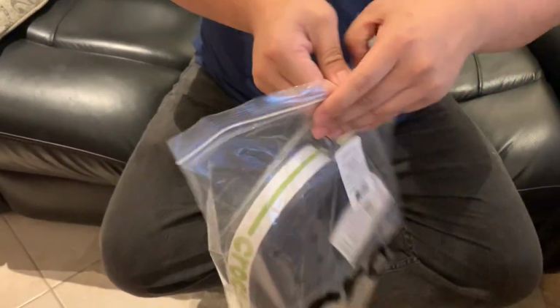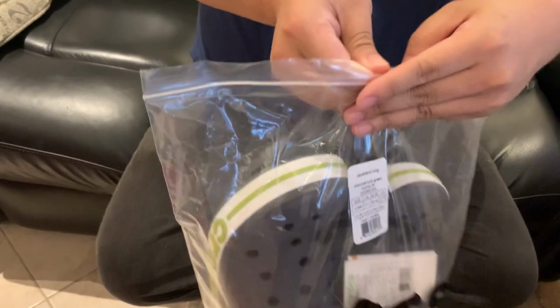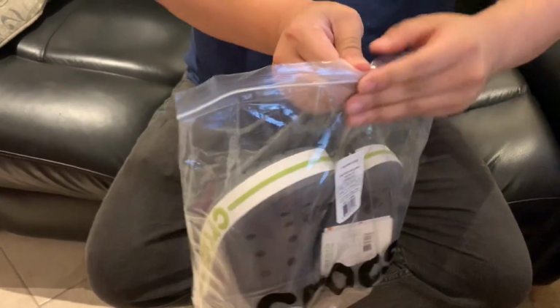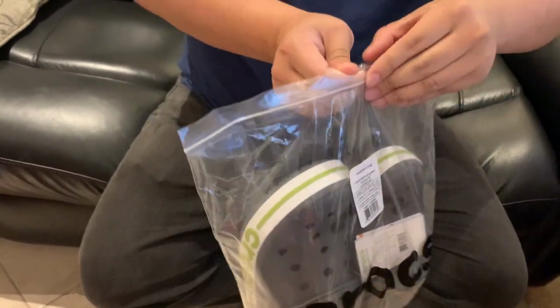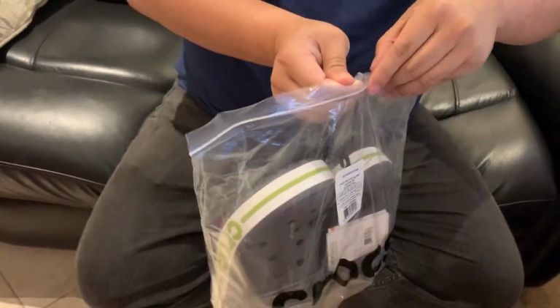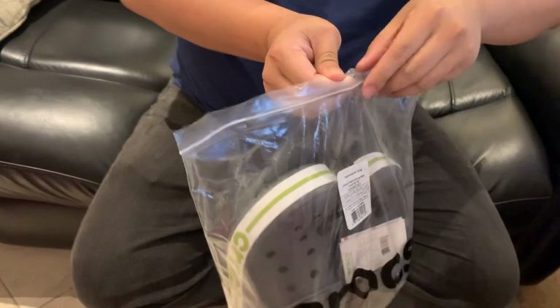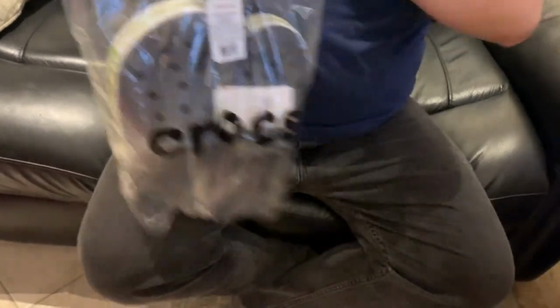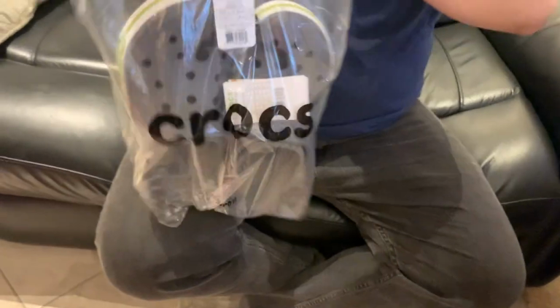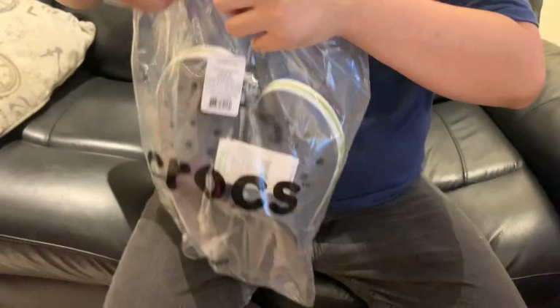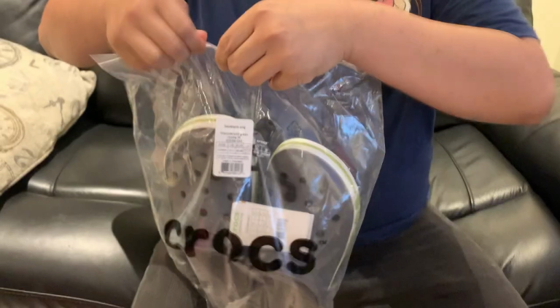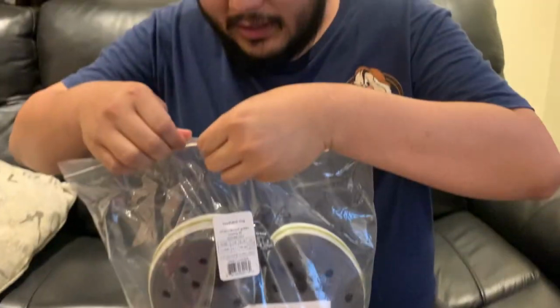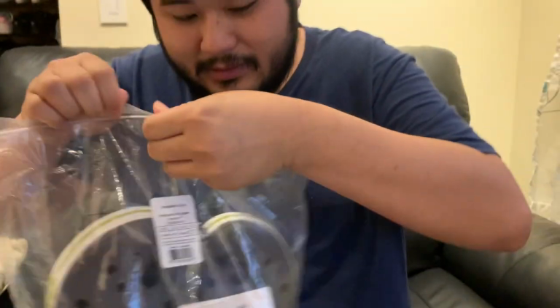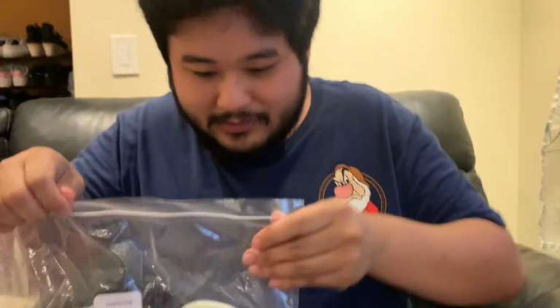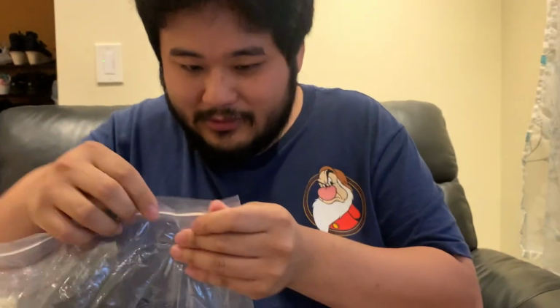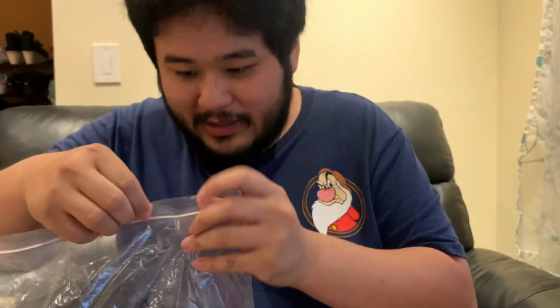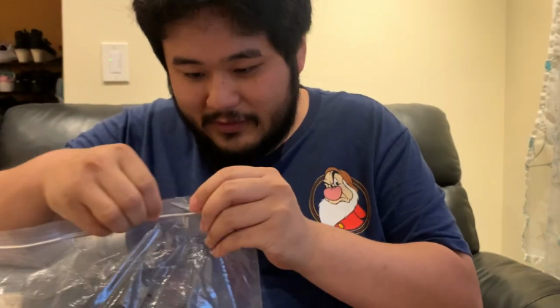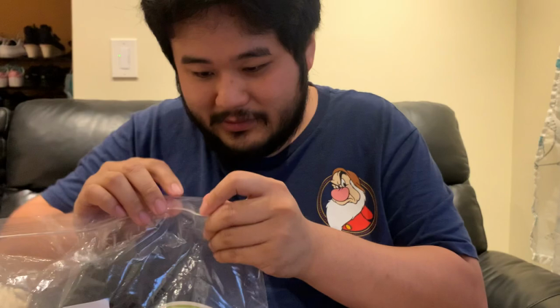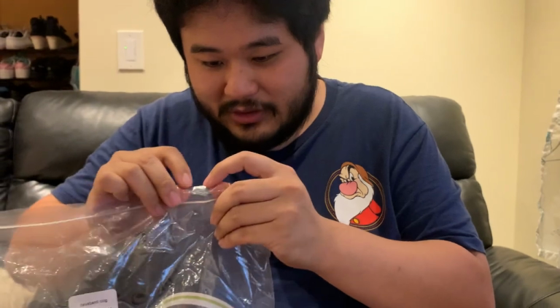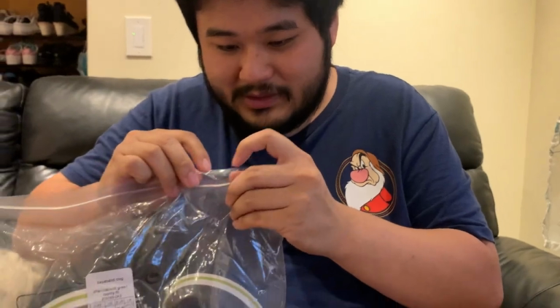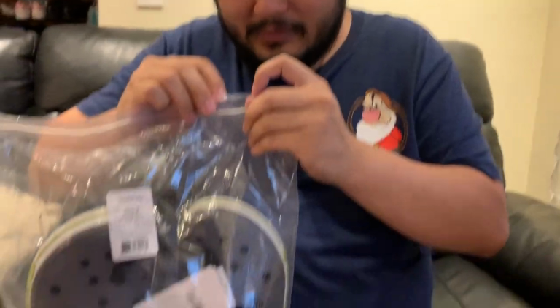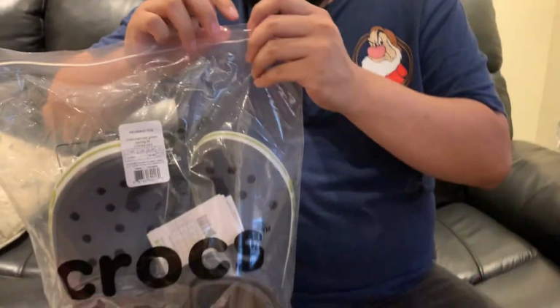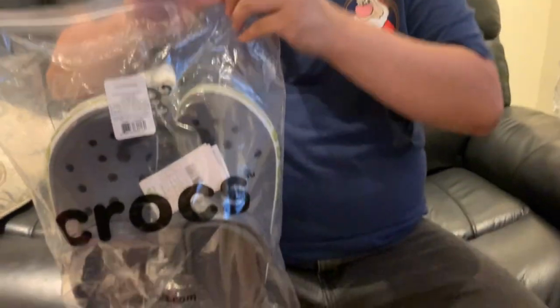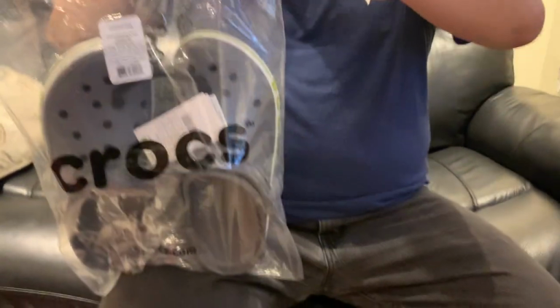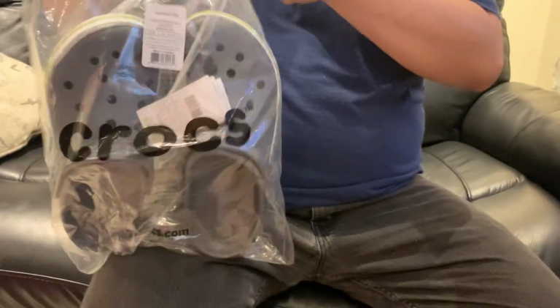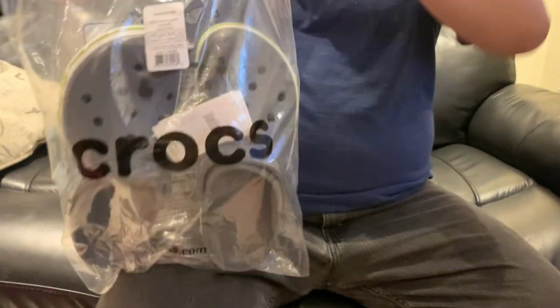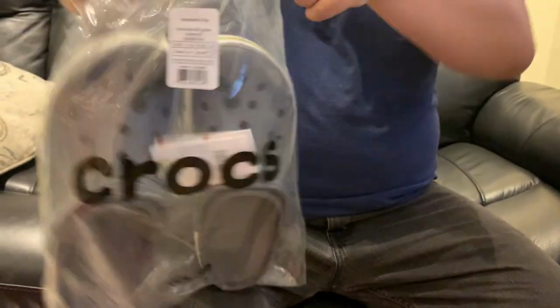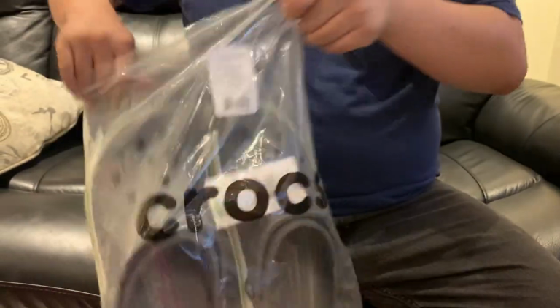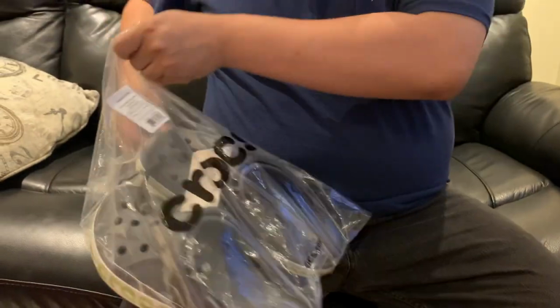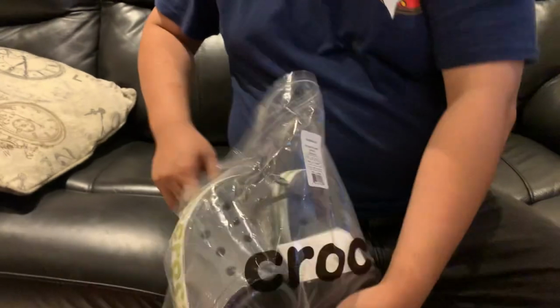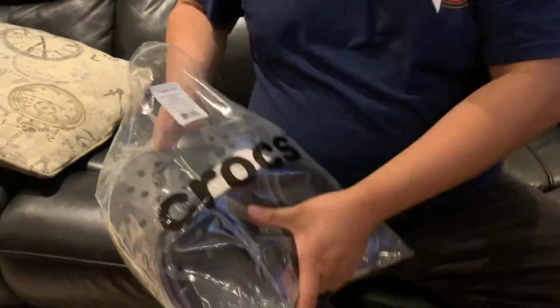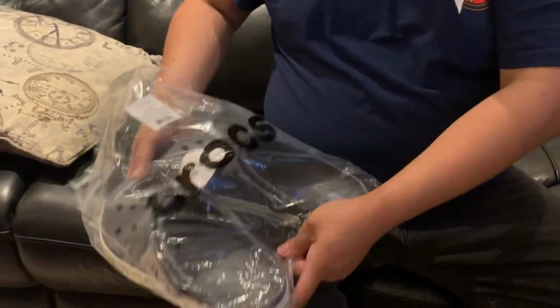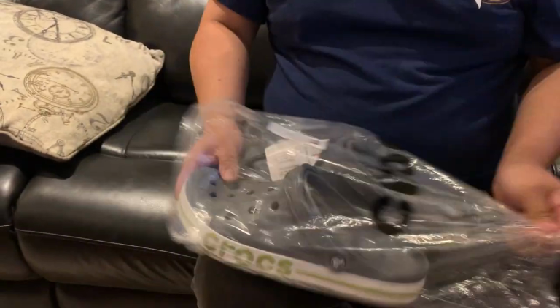I'm super excited, so let me open this up. Okay, what do we have here? Trying to open this up. This is how you know they're legitimate and brand new and super awesome — thank you so much.